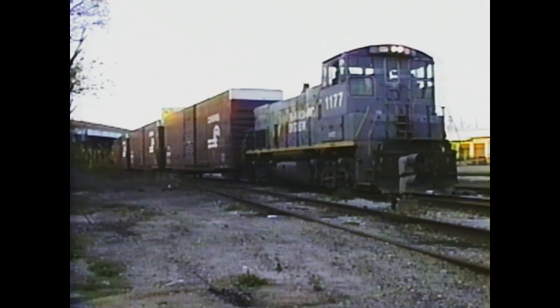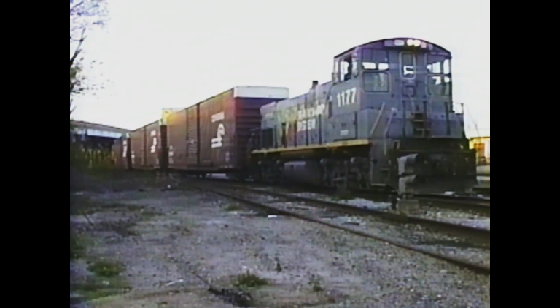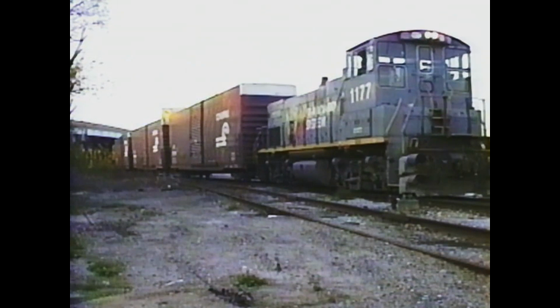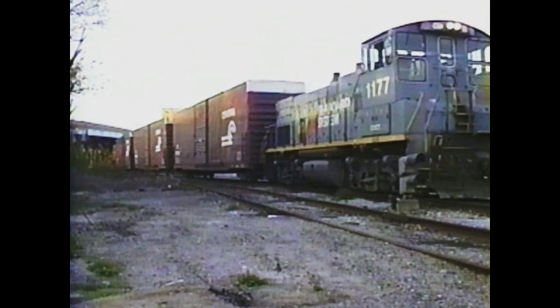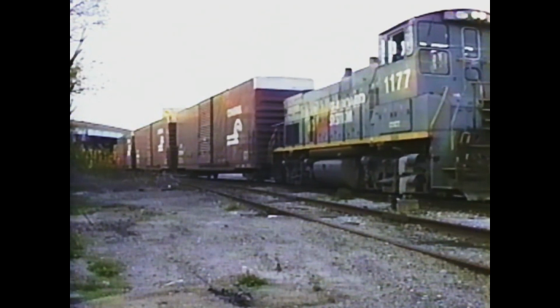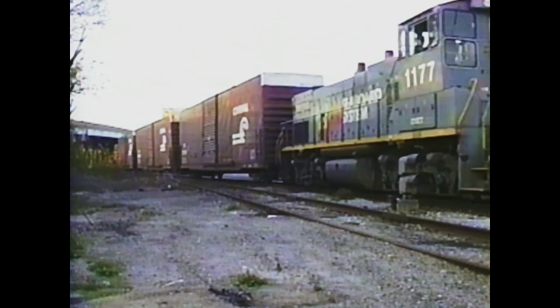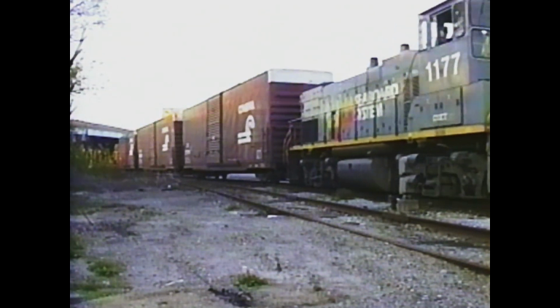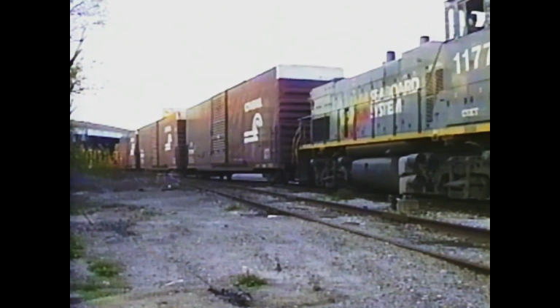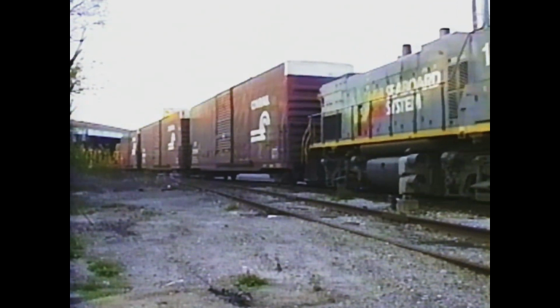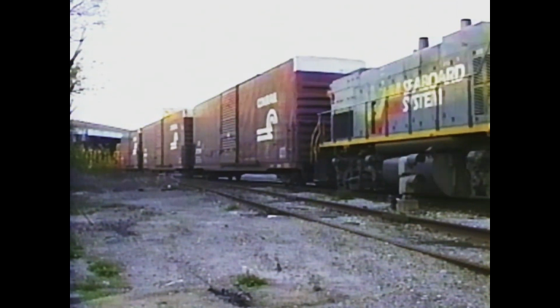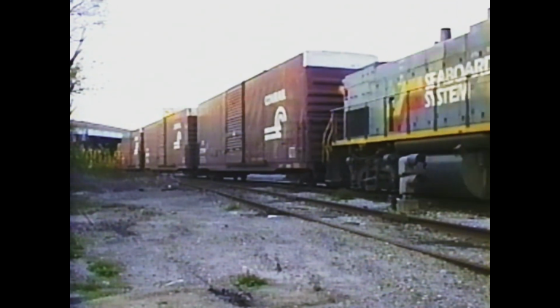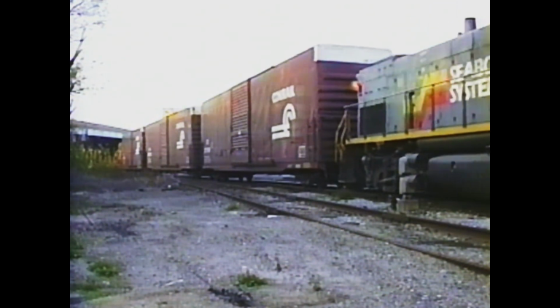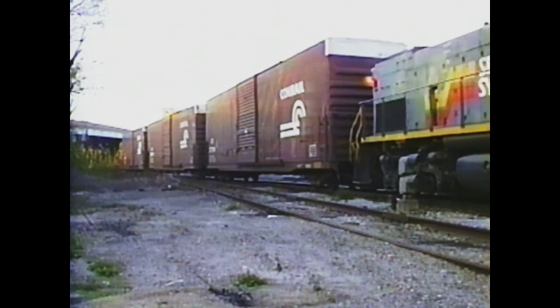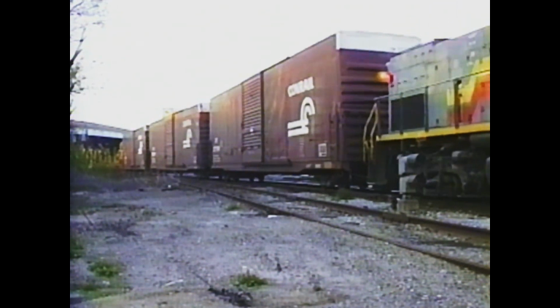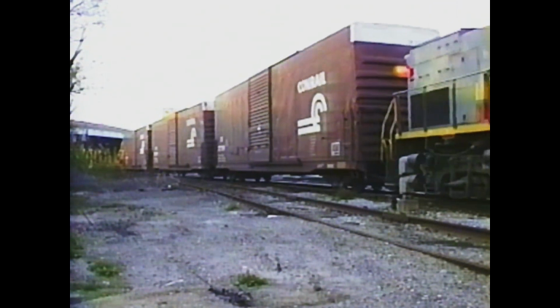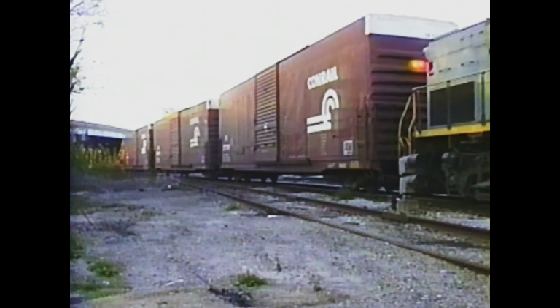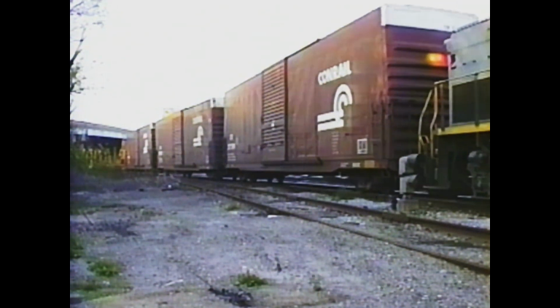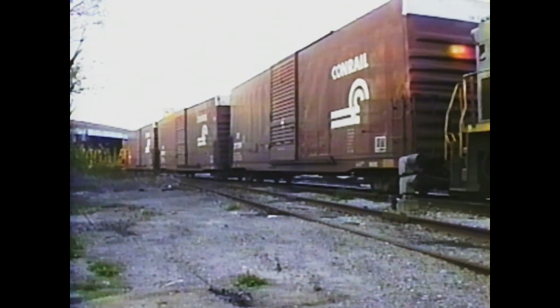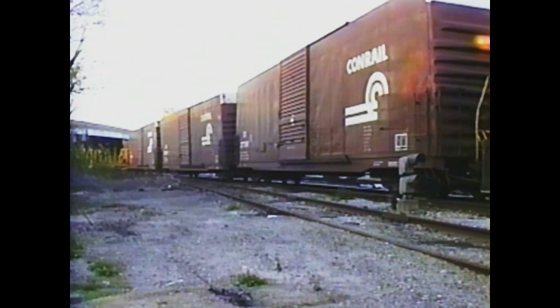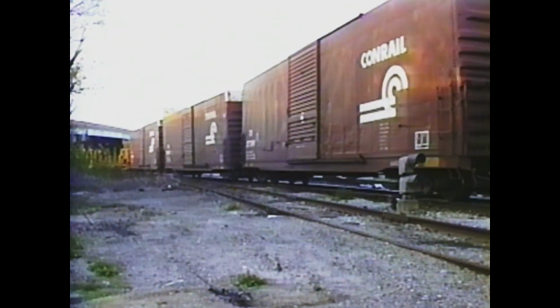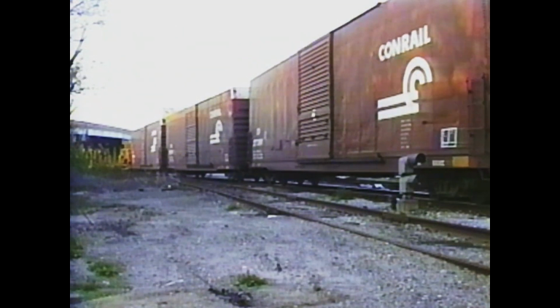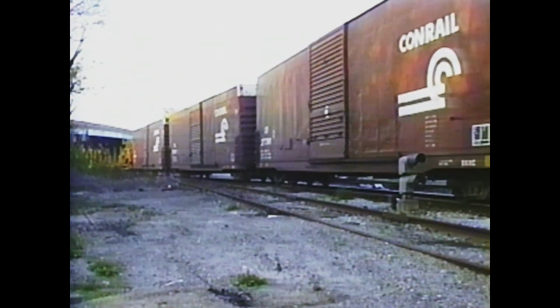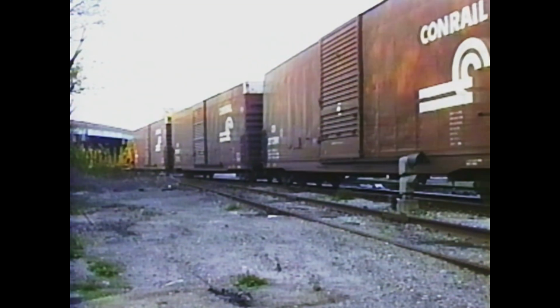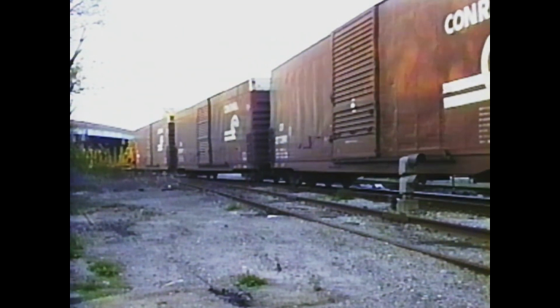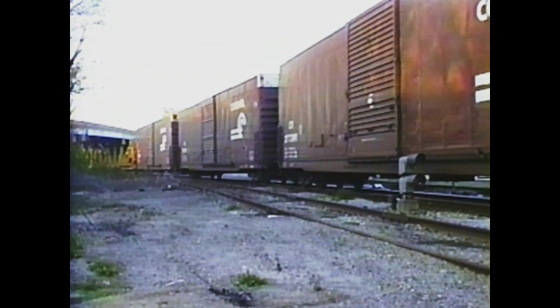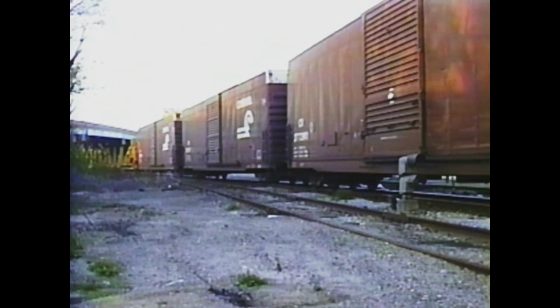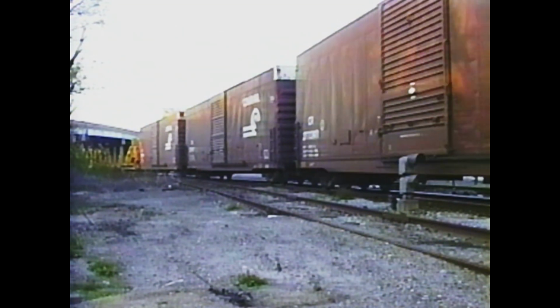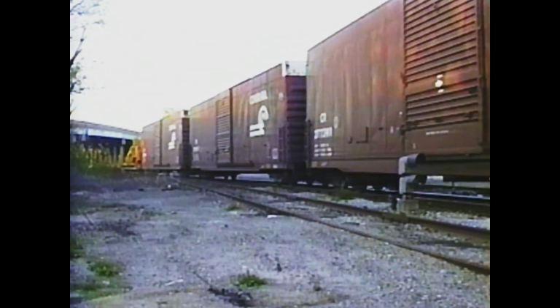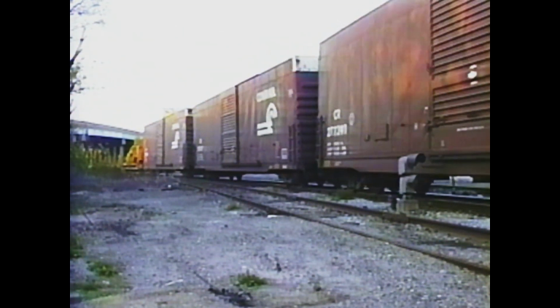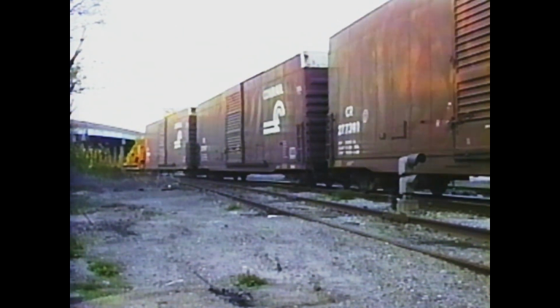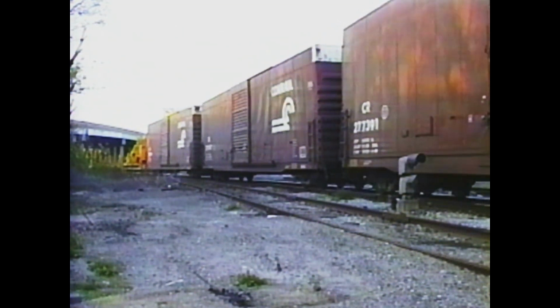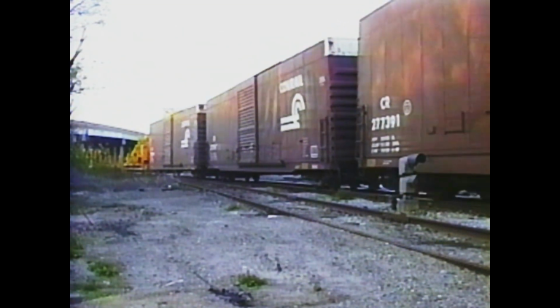Number 1177 transfers rolling stock to the Conrail yard, including a brand new Pandrel Jackson 6700 unit that was built in Ludington, Michigan.